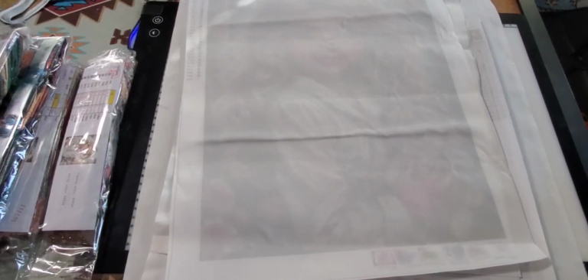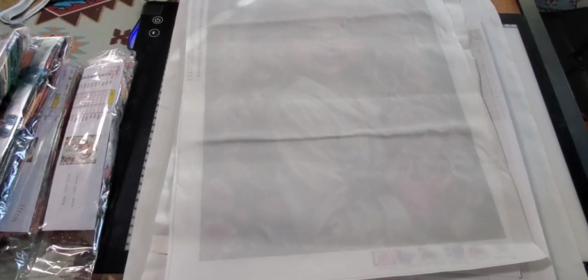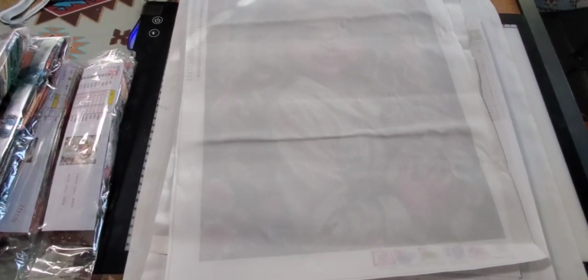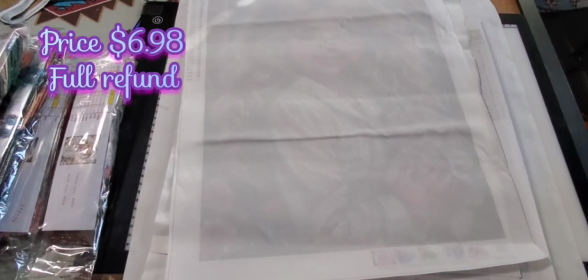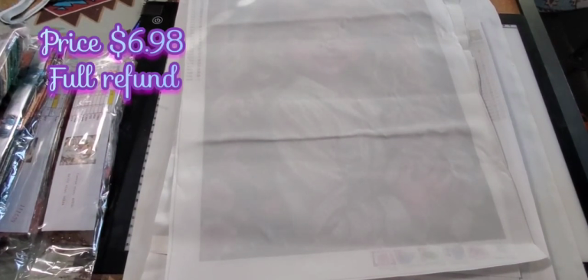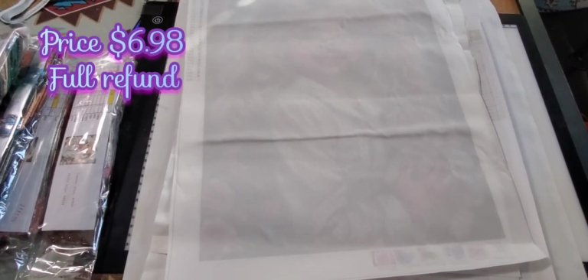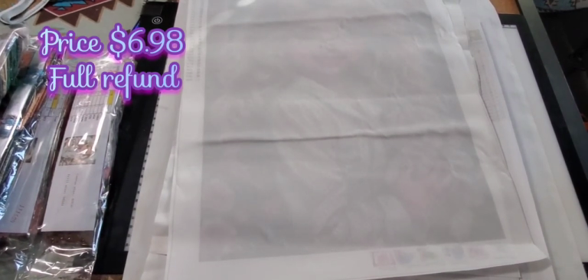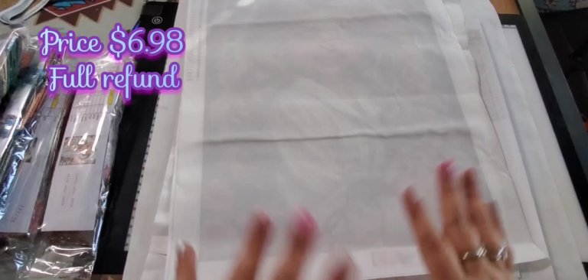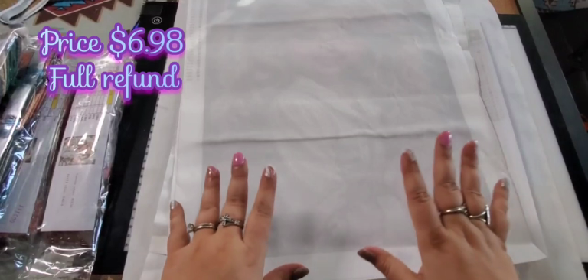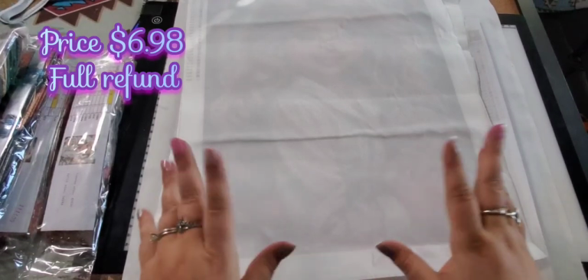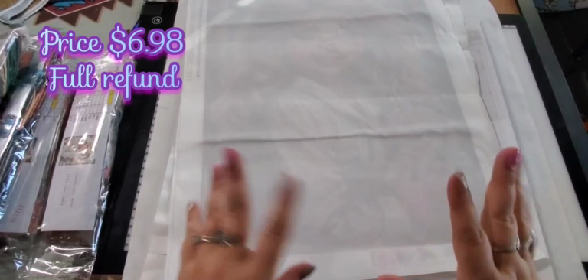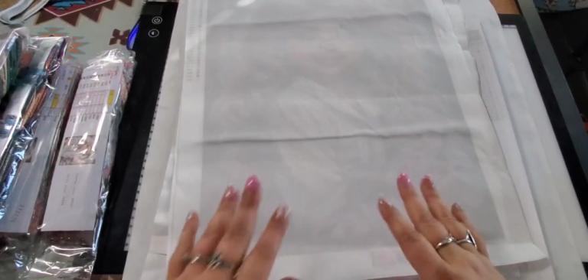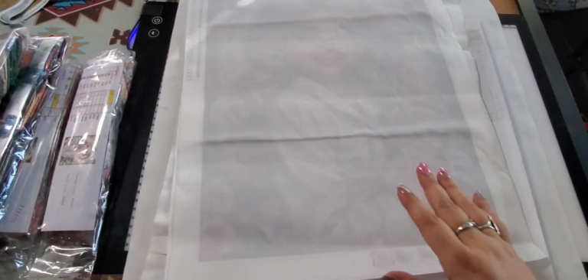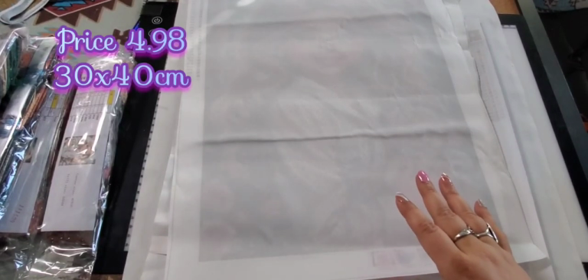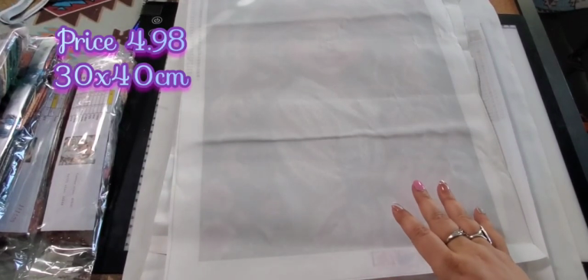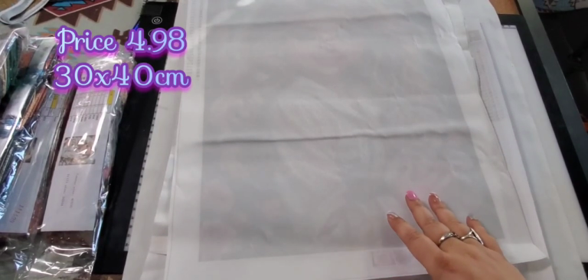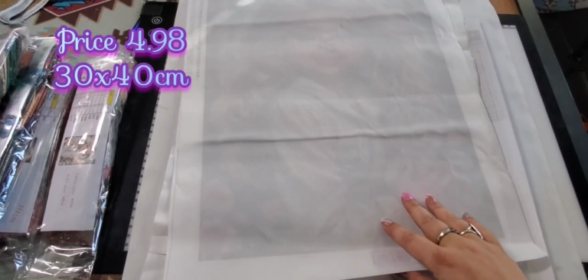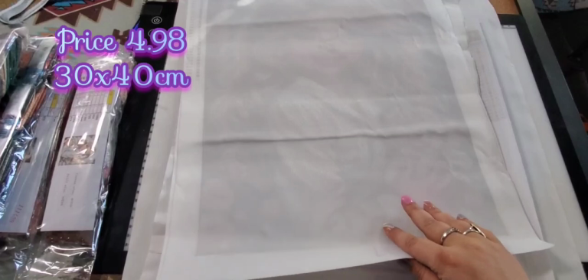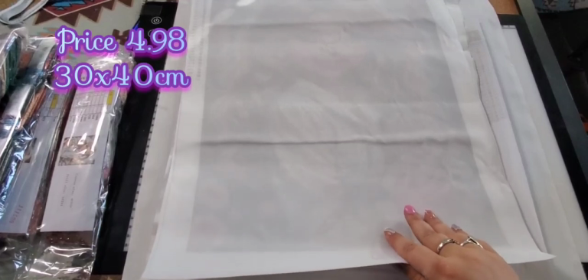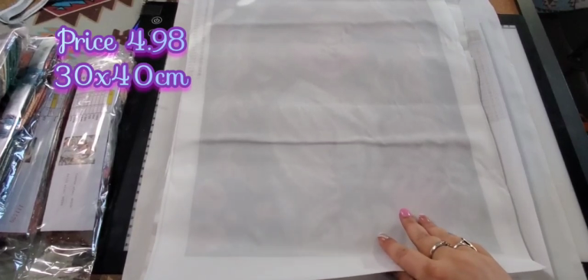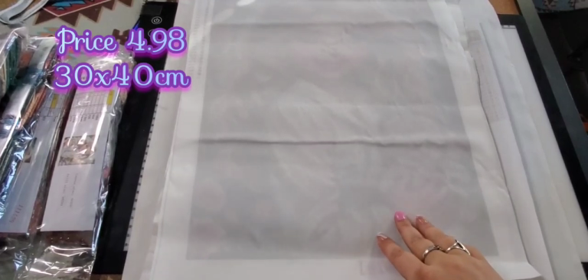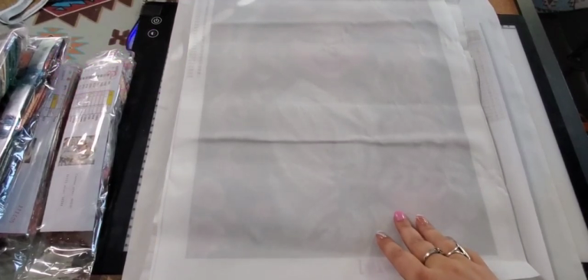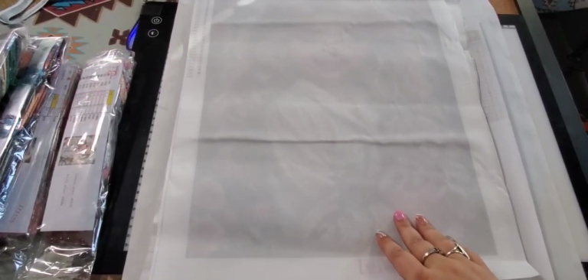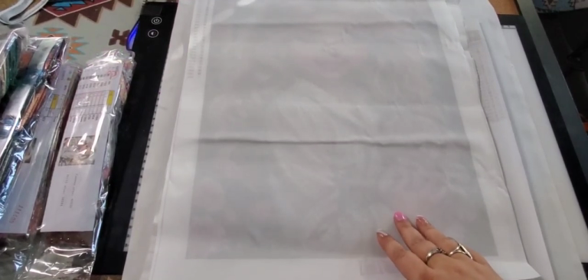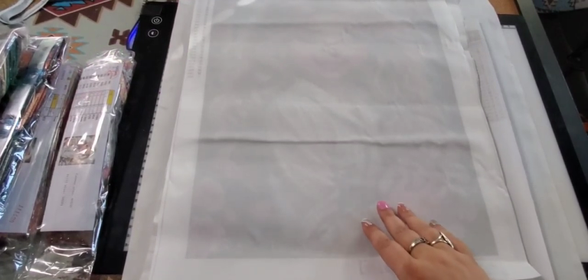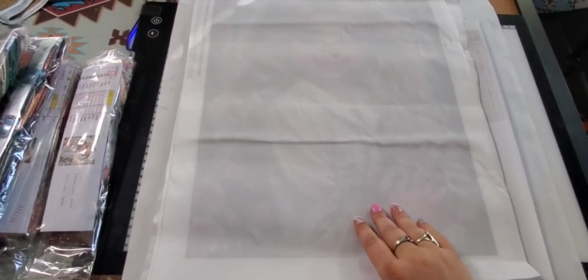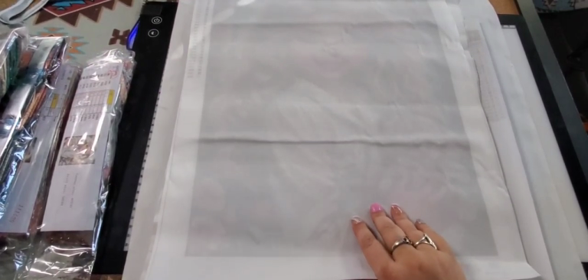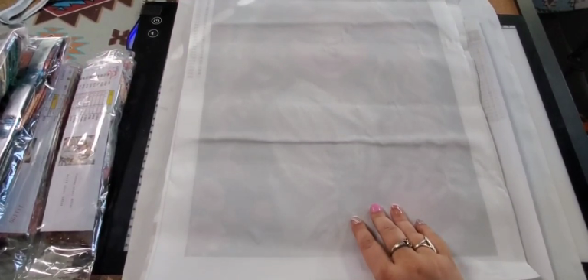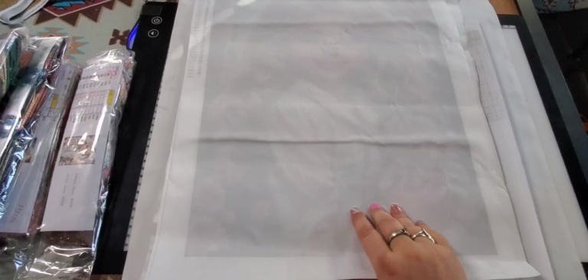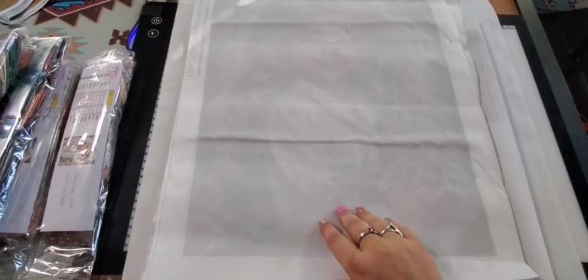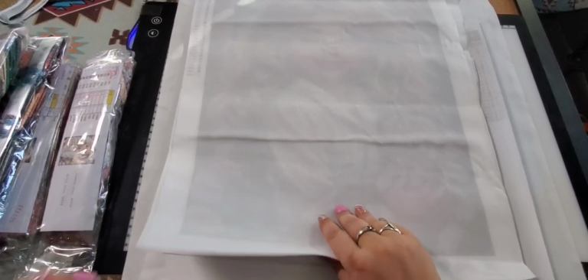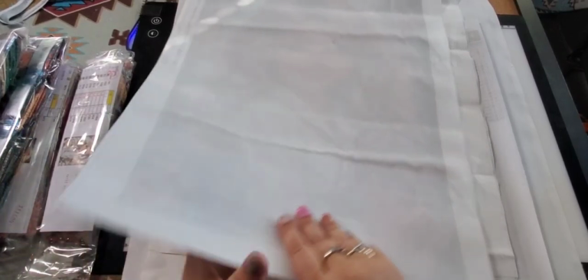This one was $6.98. The 30 by 40 I think was around four dollars. And again you can get it in round or square.